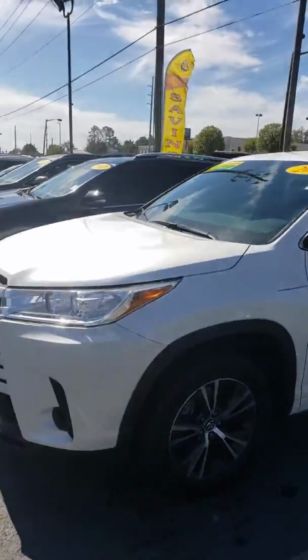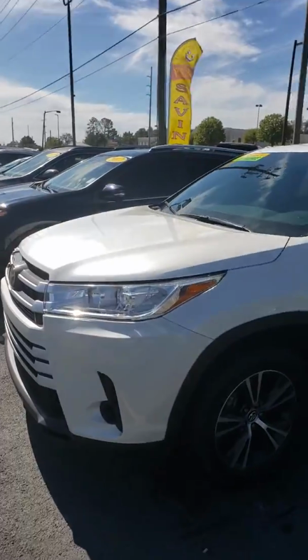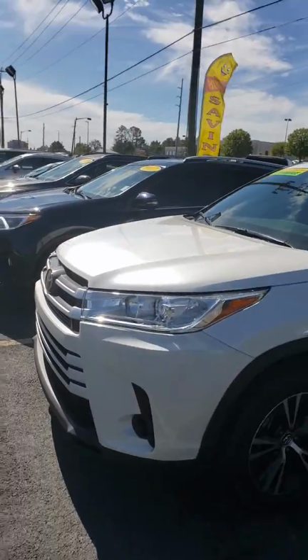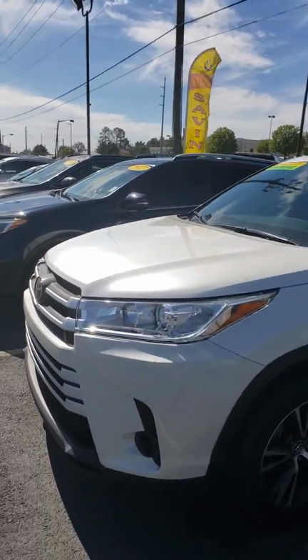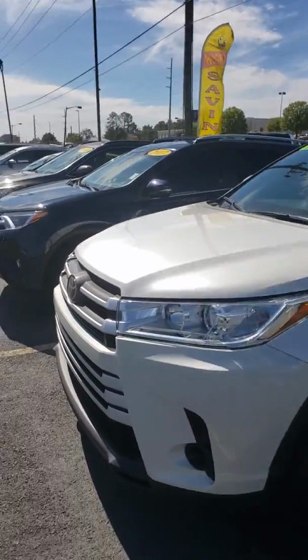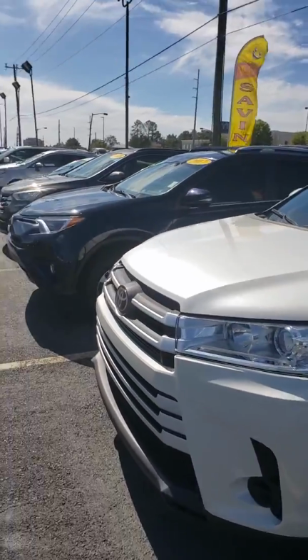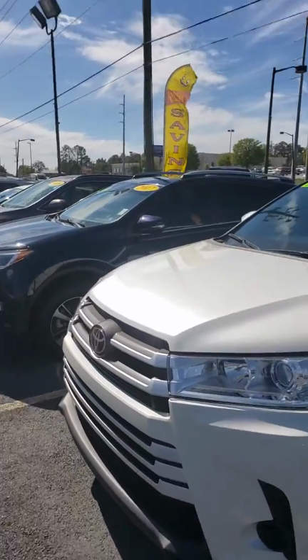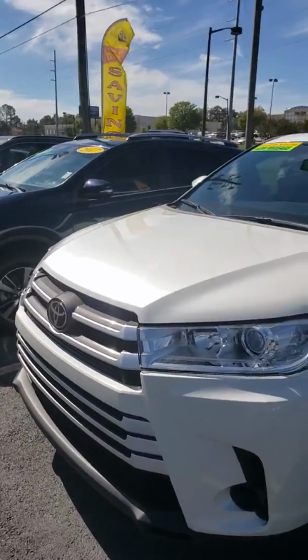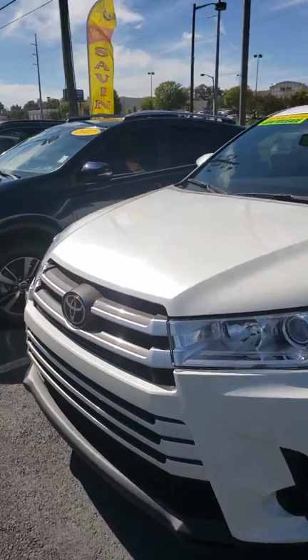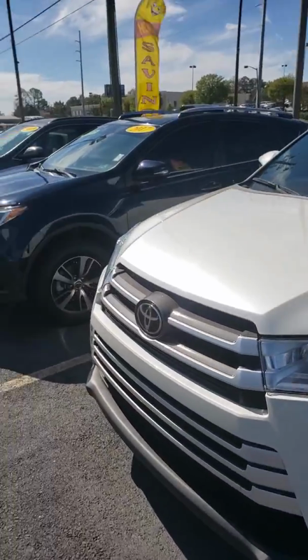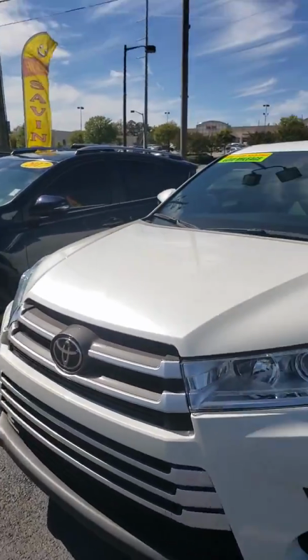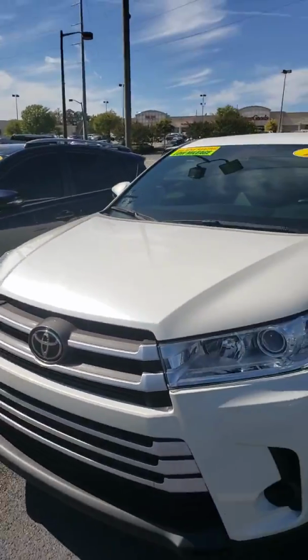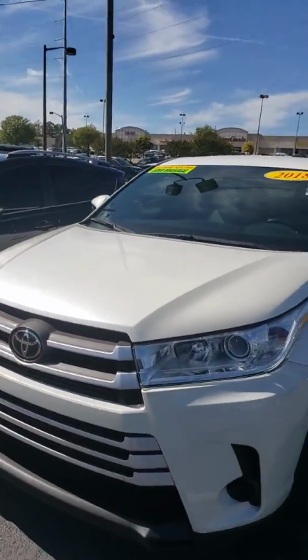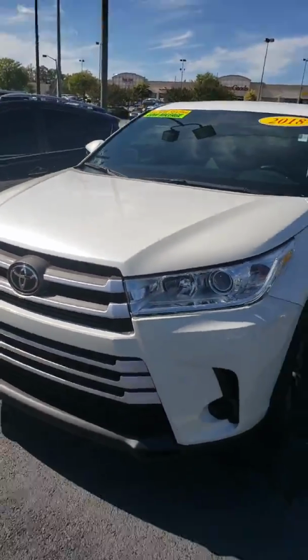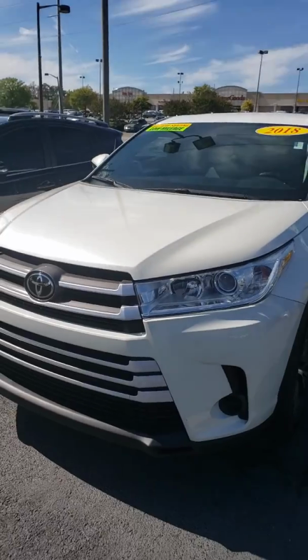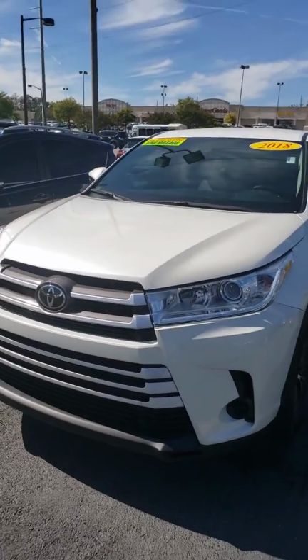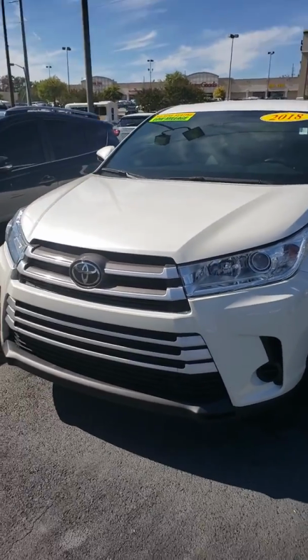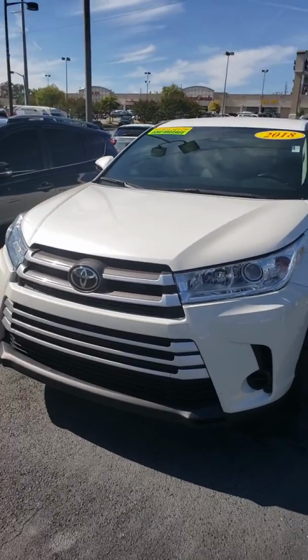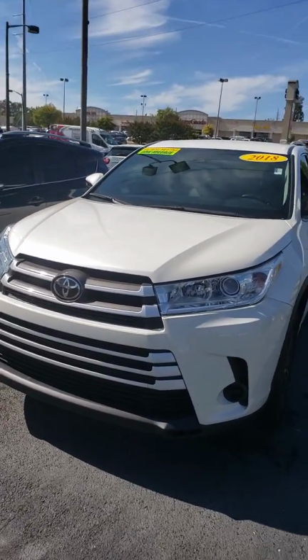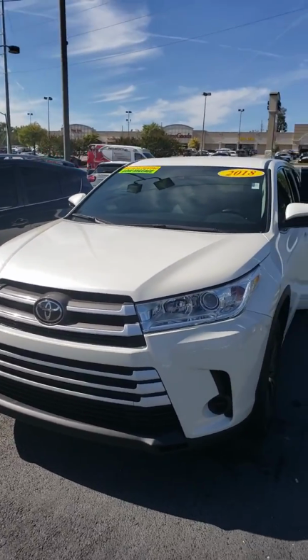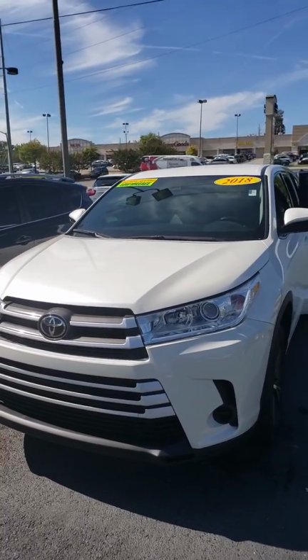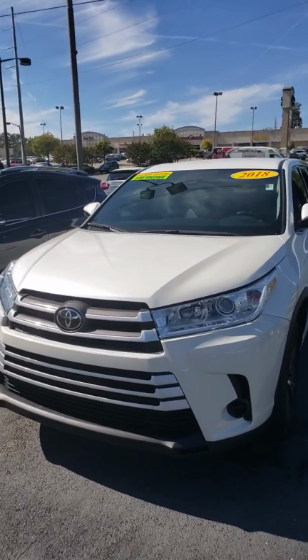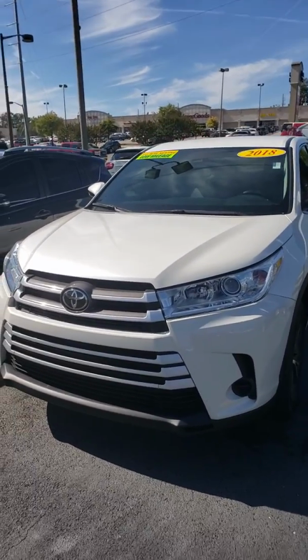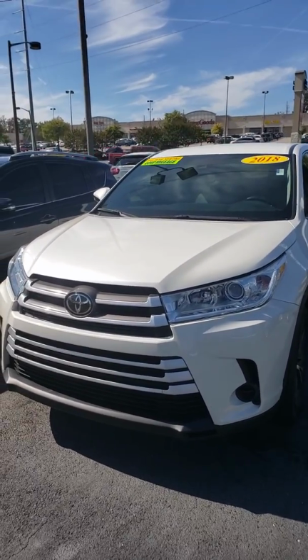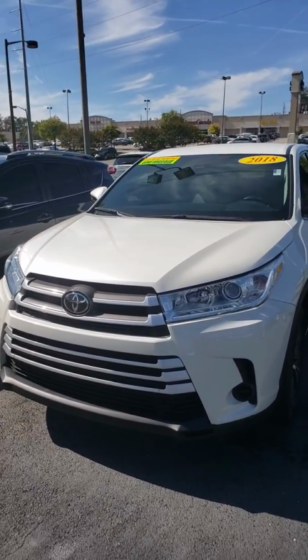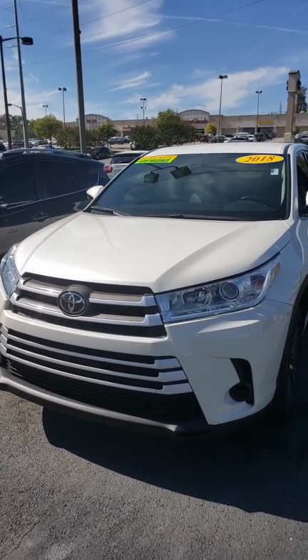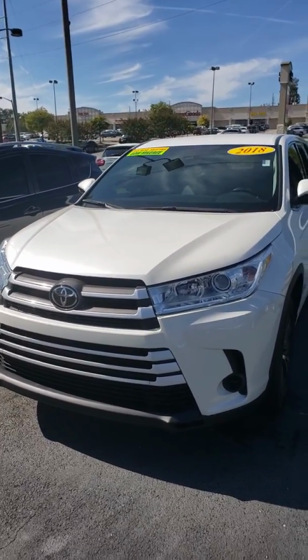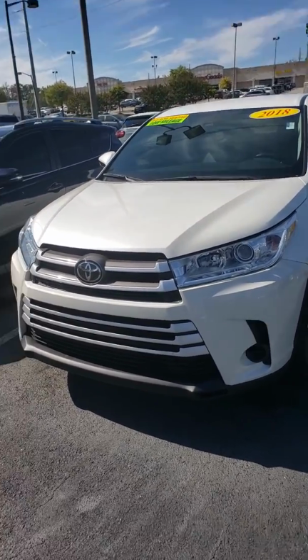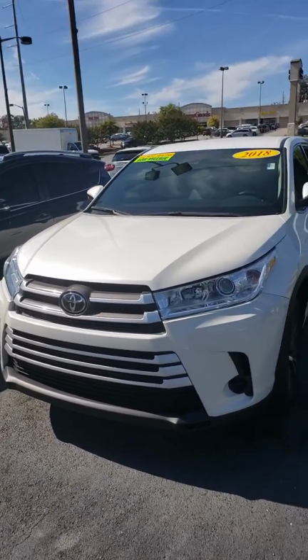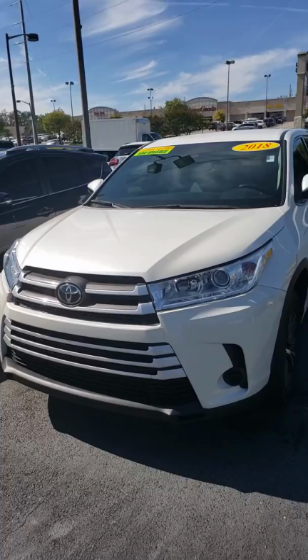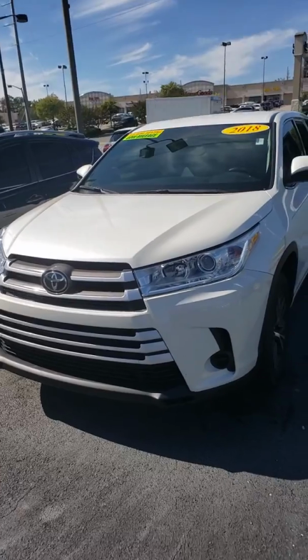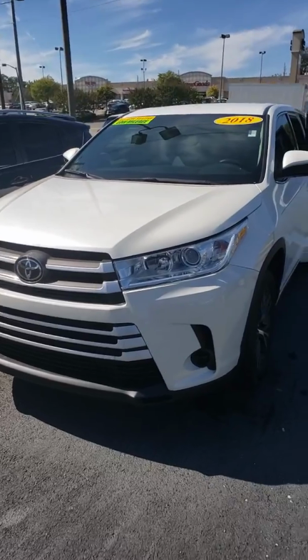Hey Katie, this is Phil Nelson with Tamron, Honda, and Hoover. Thank you so much for inquiring with us today on the 2018 Toyota Highlander that you see sitting right here.